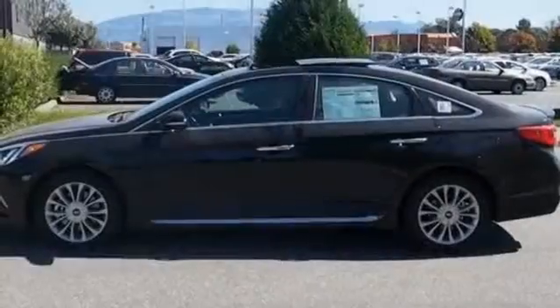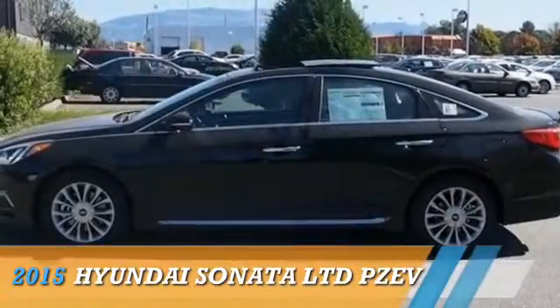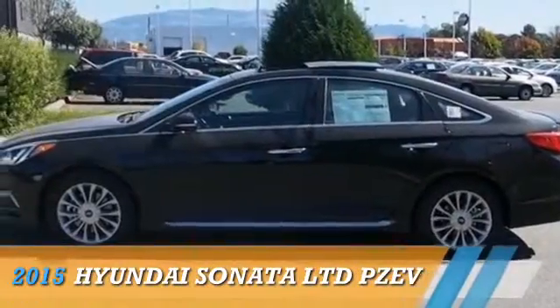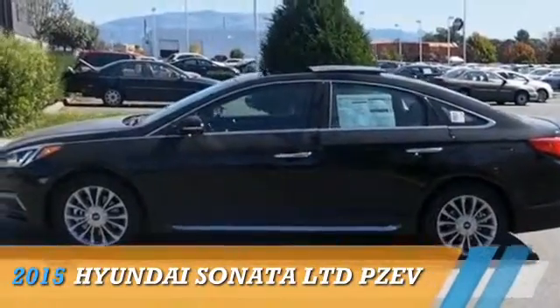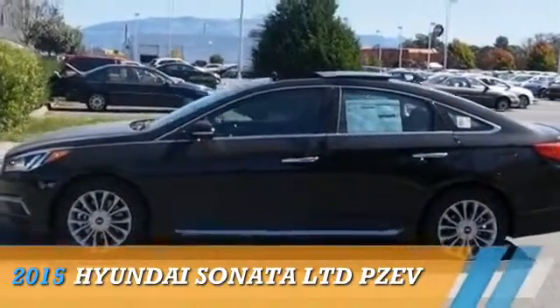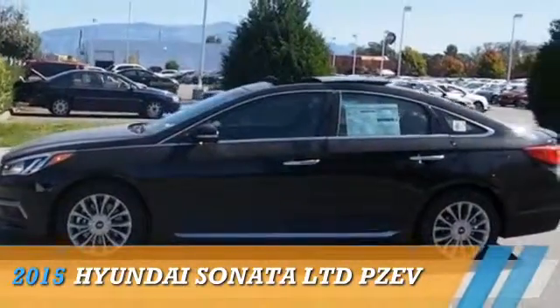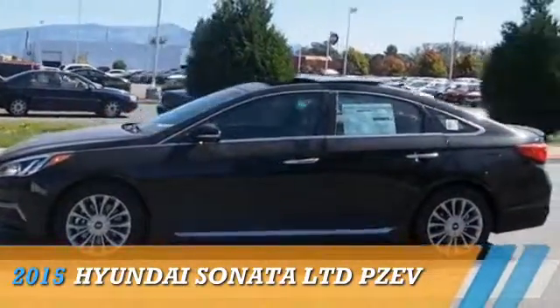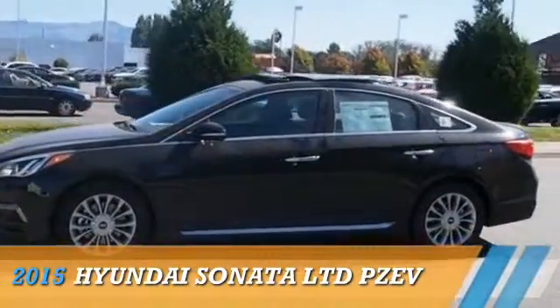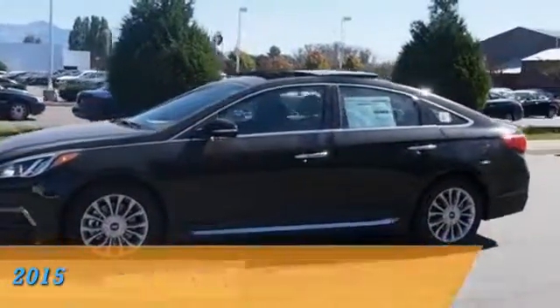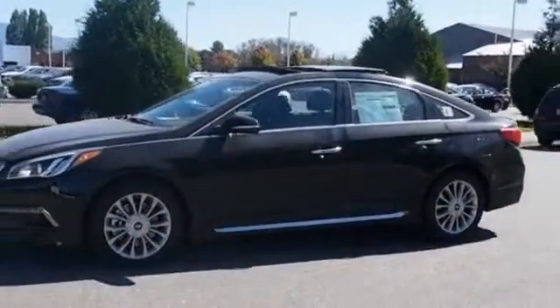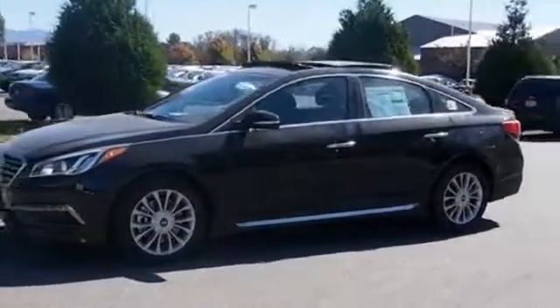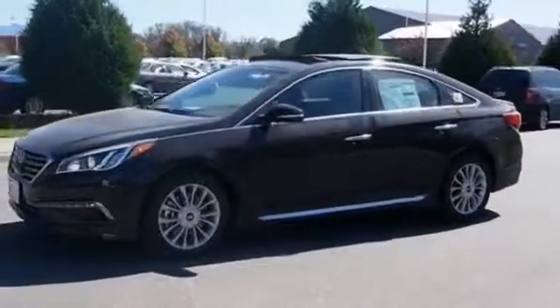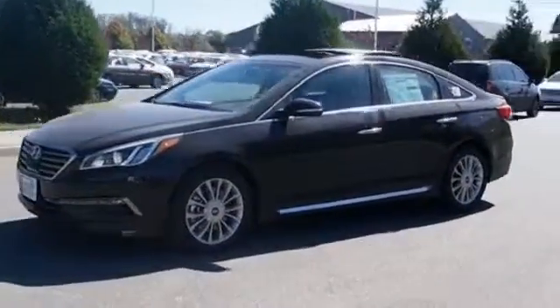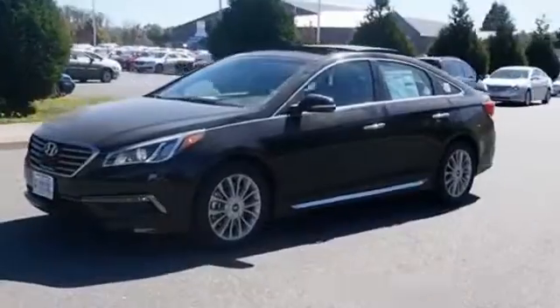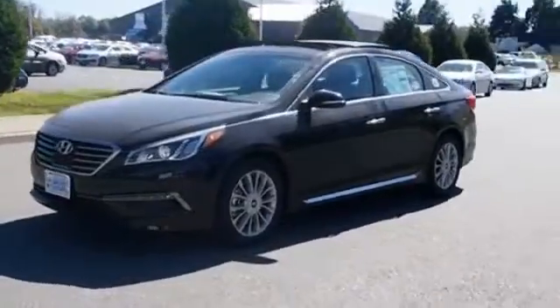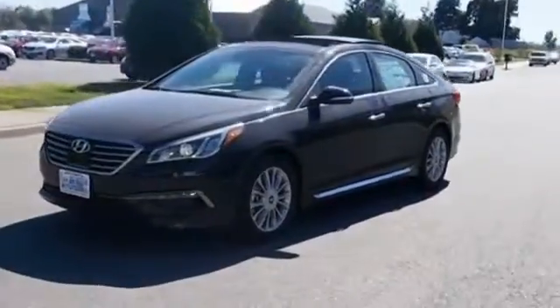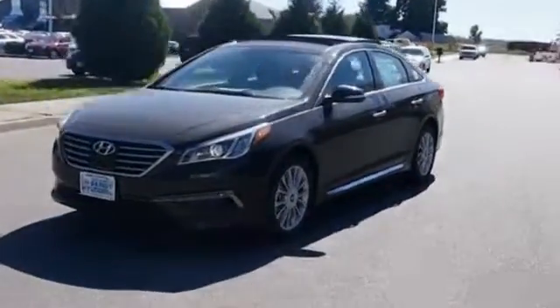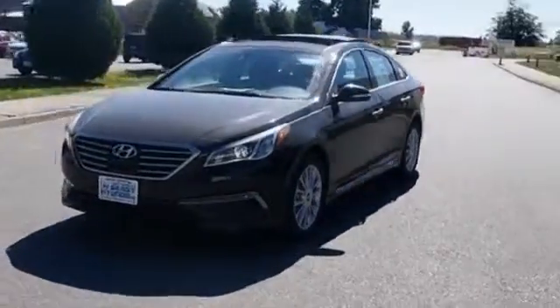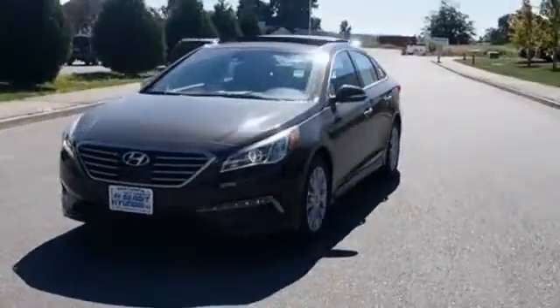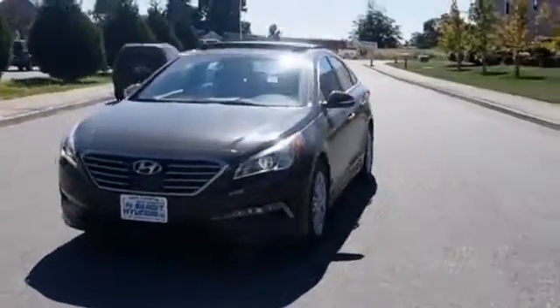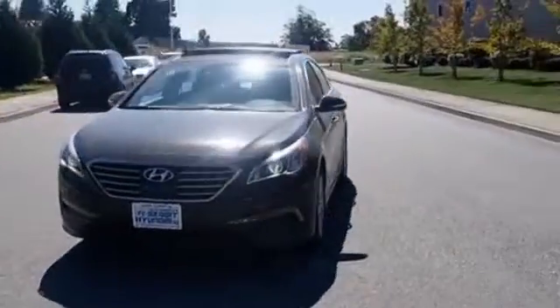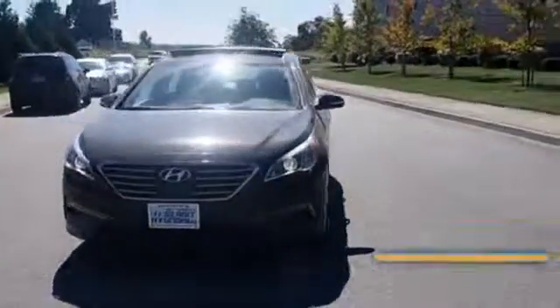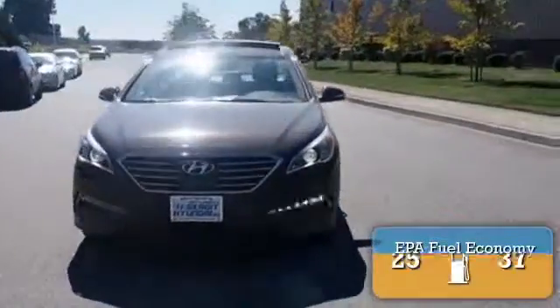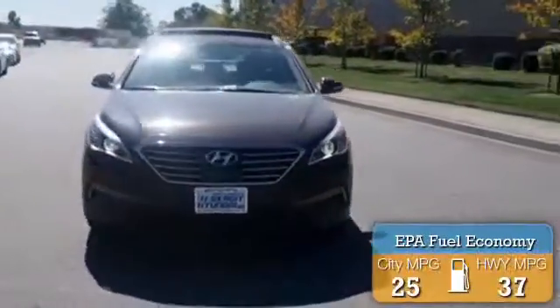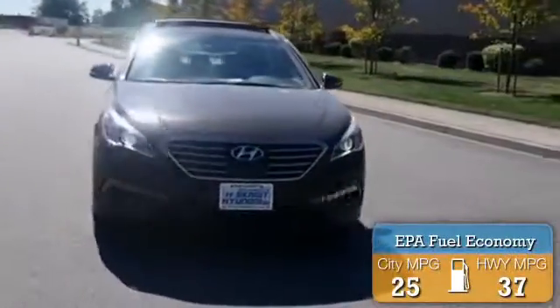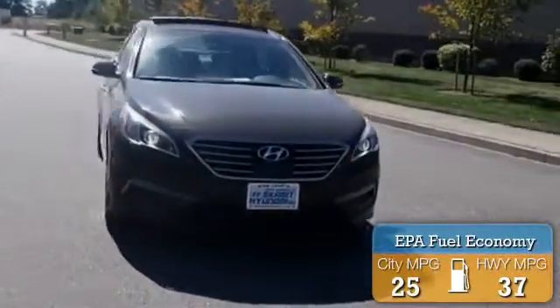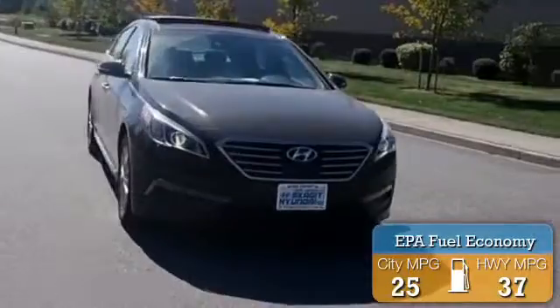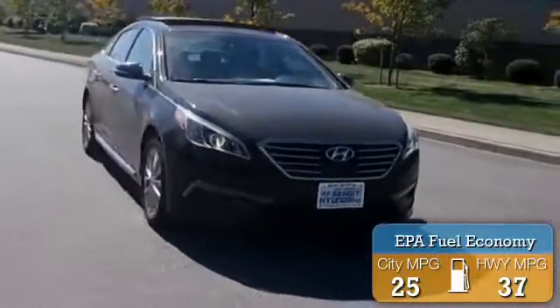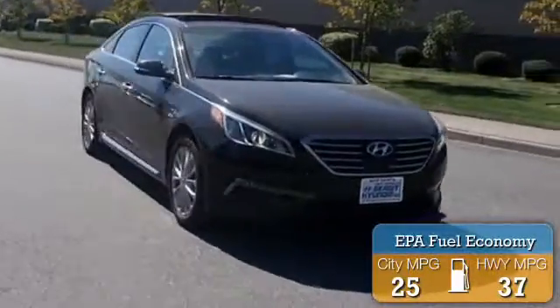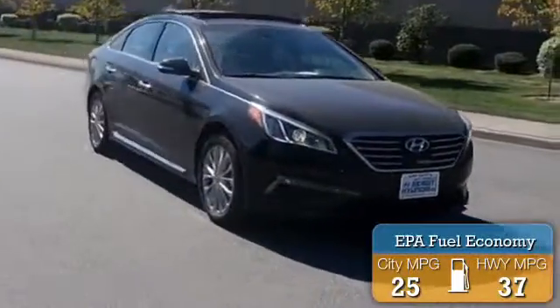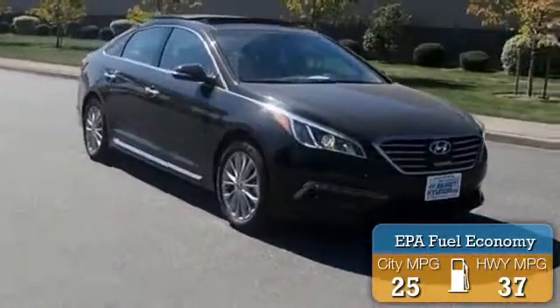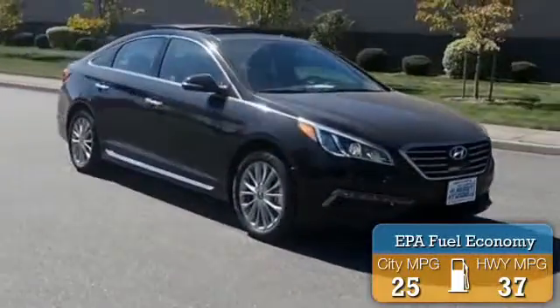This could be the vehicle you're looking for. Powered by a 2.4-liter 4-cylinder engine and an automatic transmission. Great fuel efficiency saves you money by requiring fewer trips to the gas station.